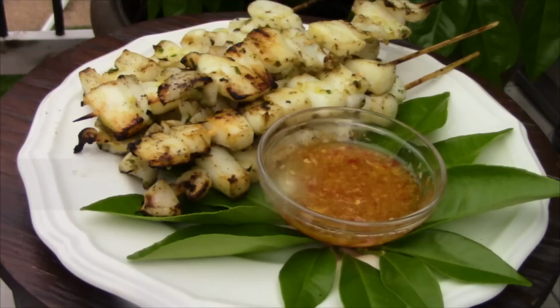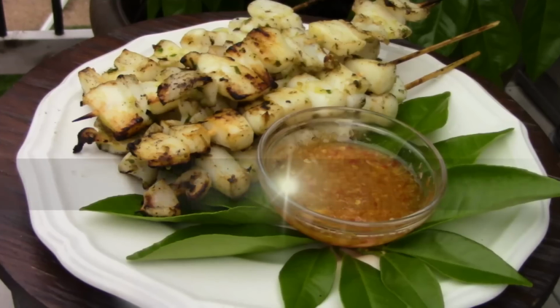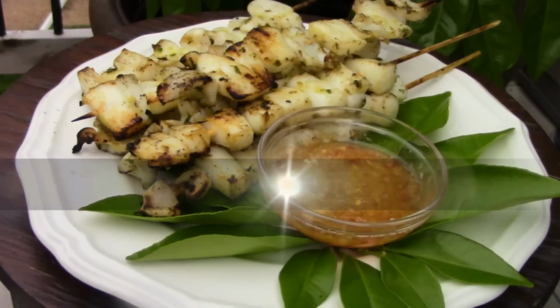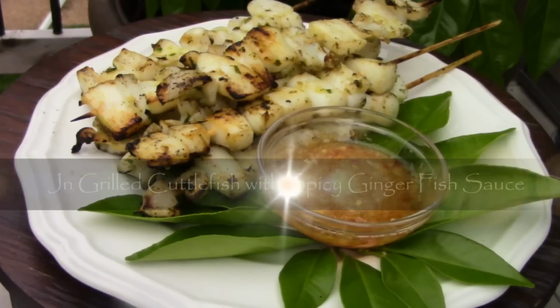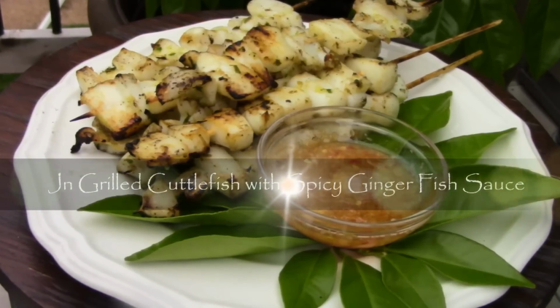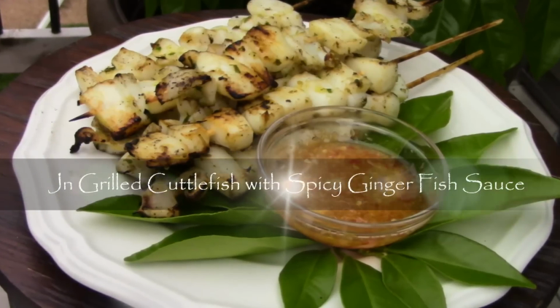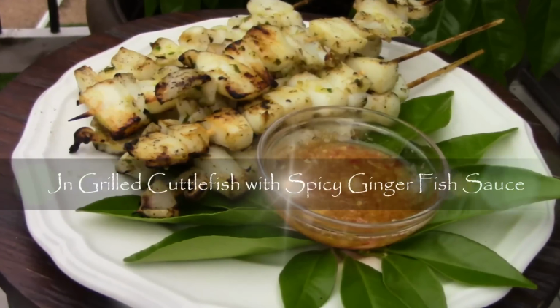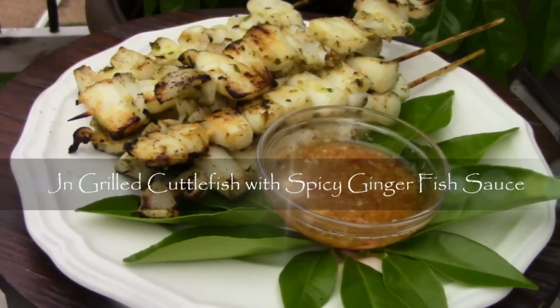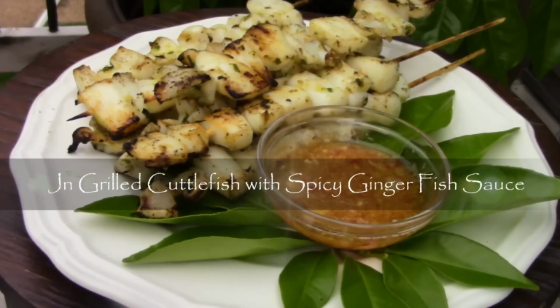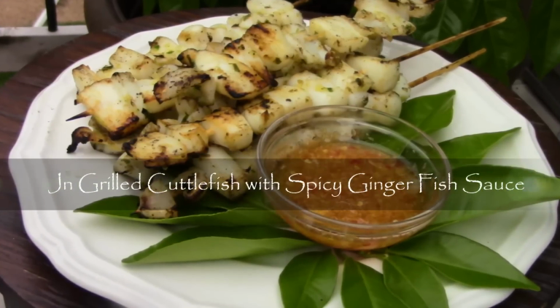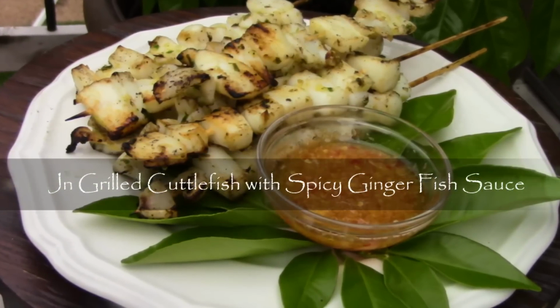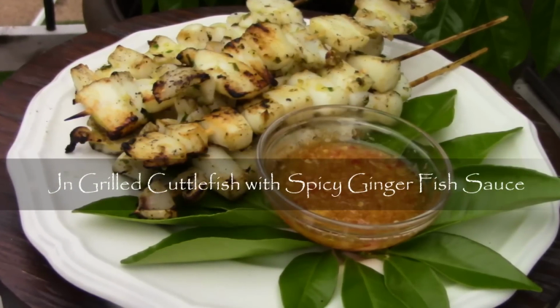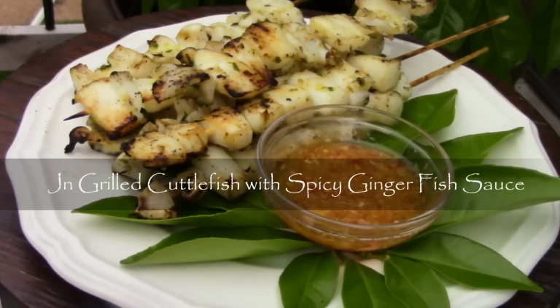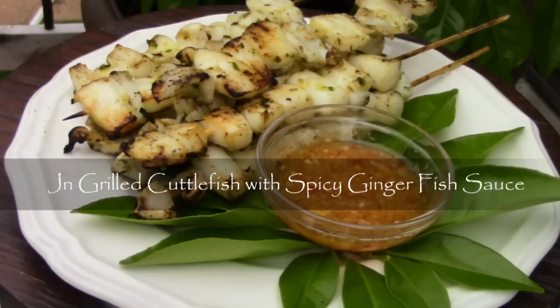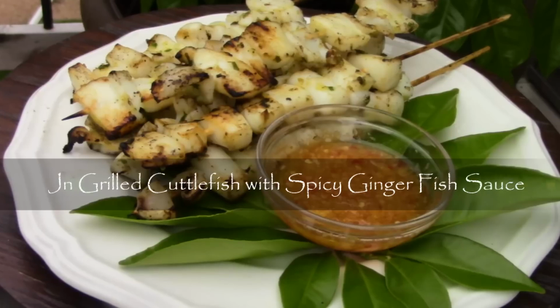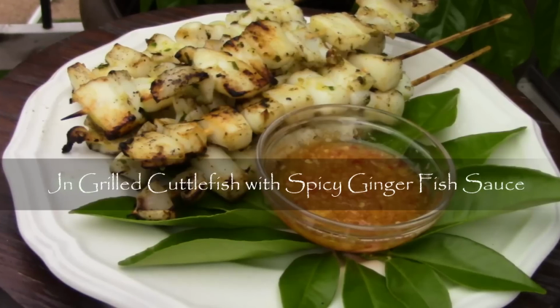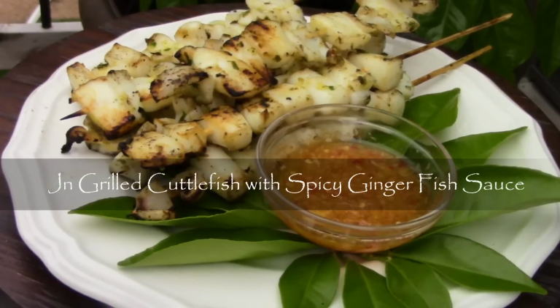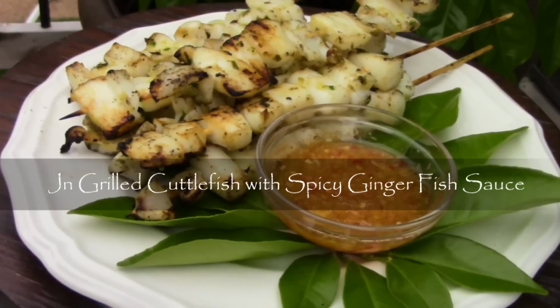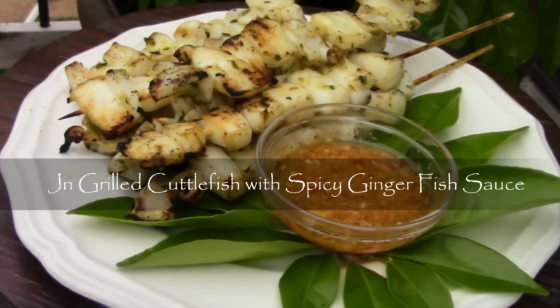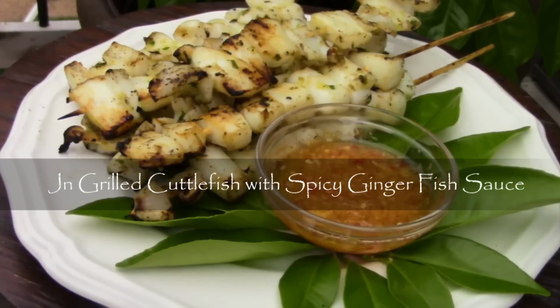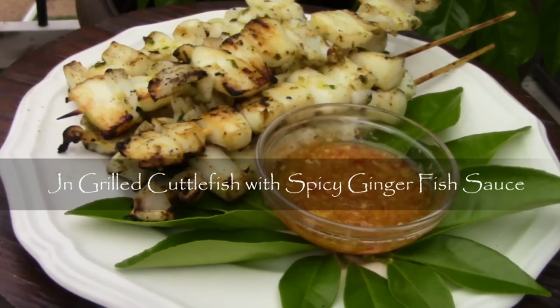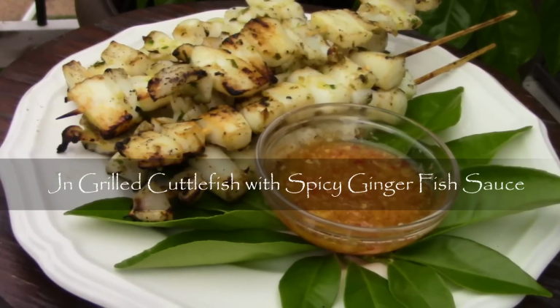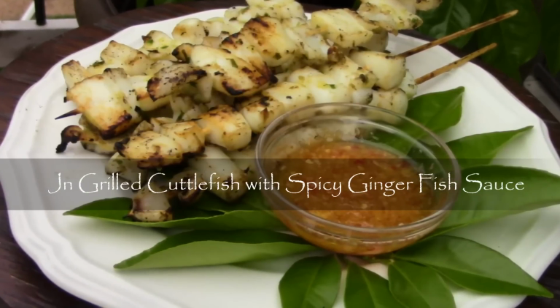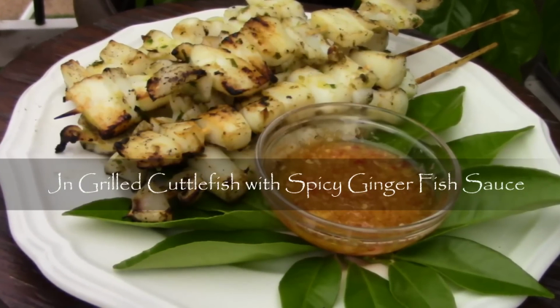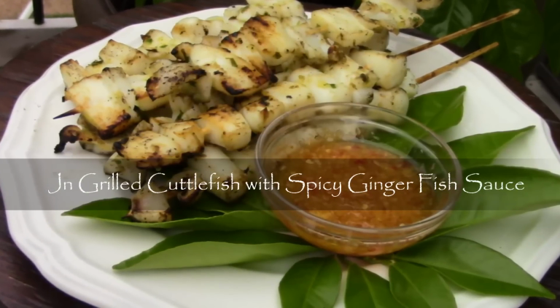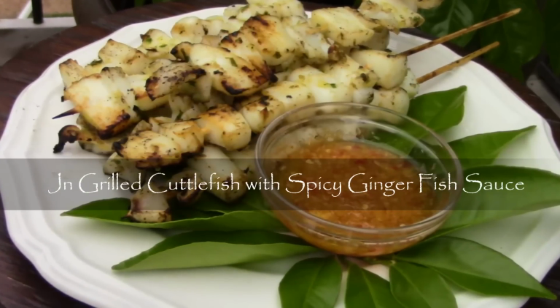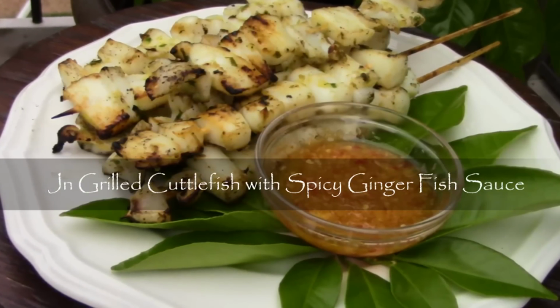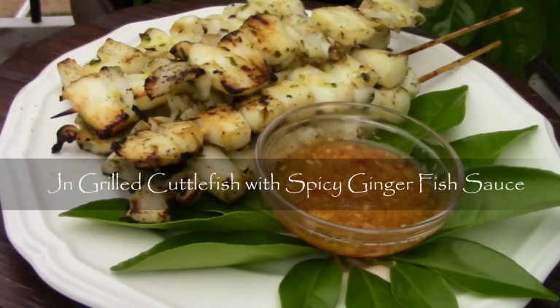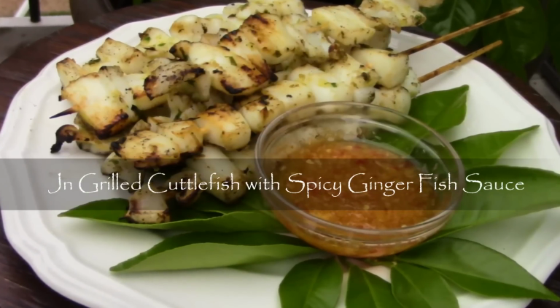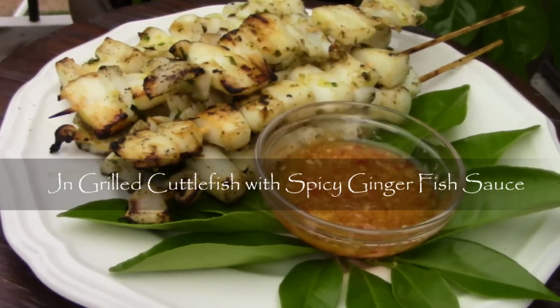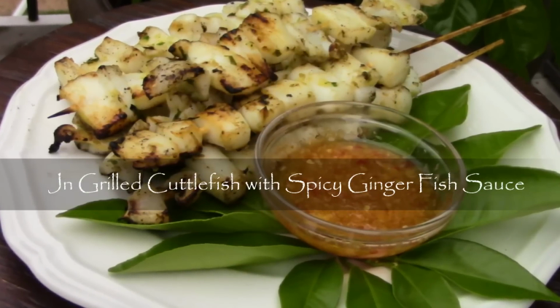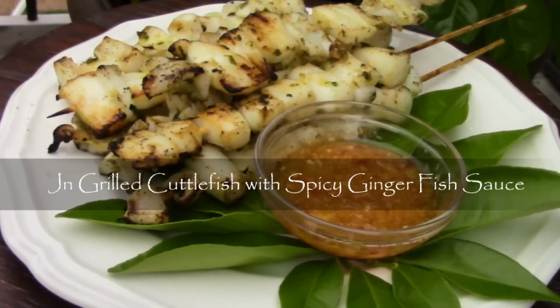Spicy ginger fish sauce, nước mắm gừng, one of the classic Vietnamese dipping sauces, so good paired with grilled lime leaf cuttlefish. Let me show you how easy it is to make.